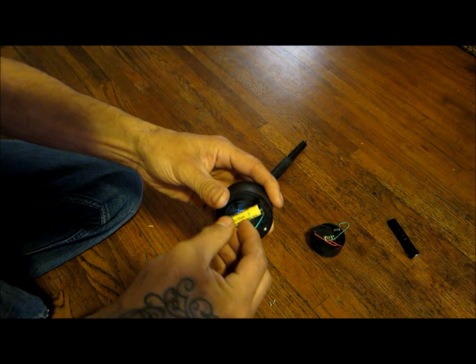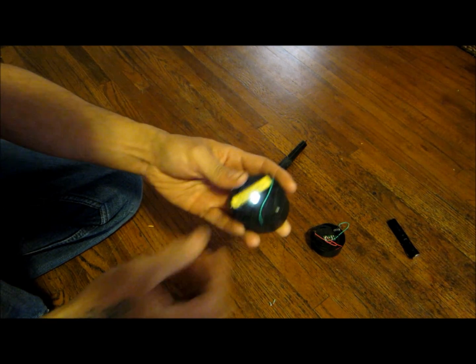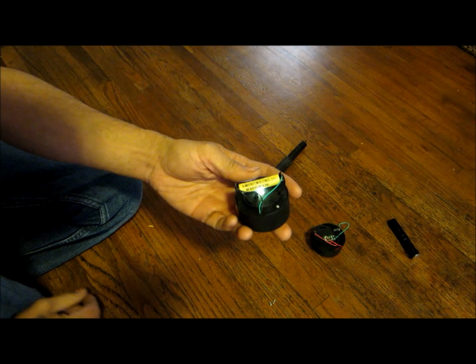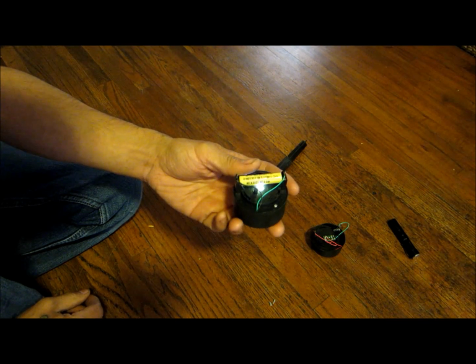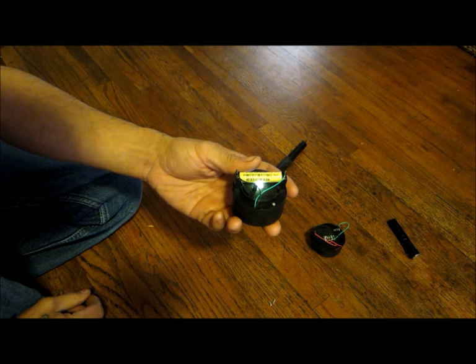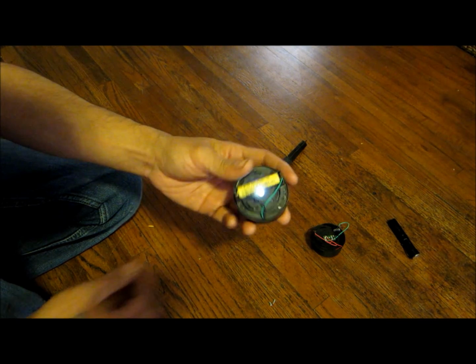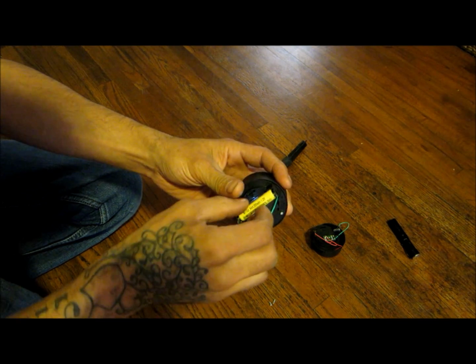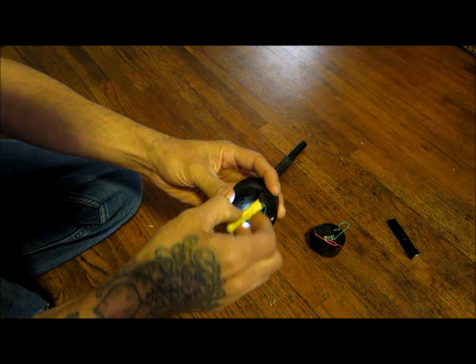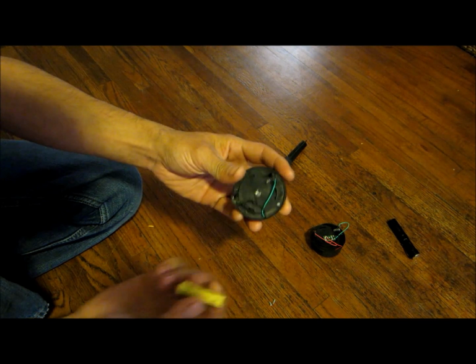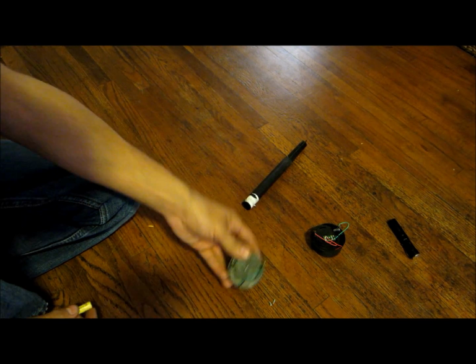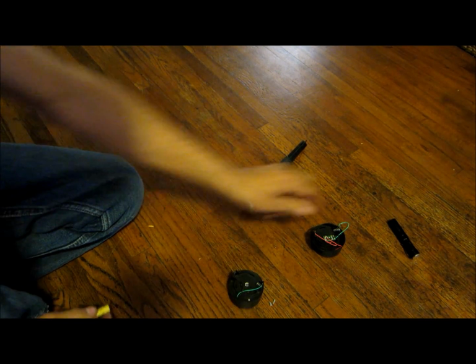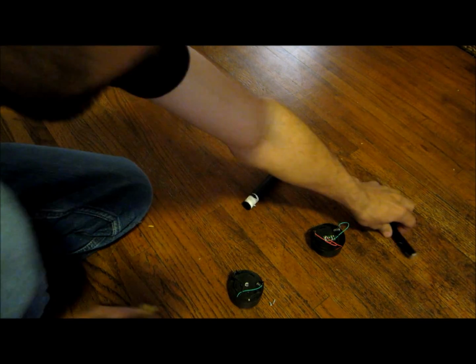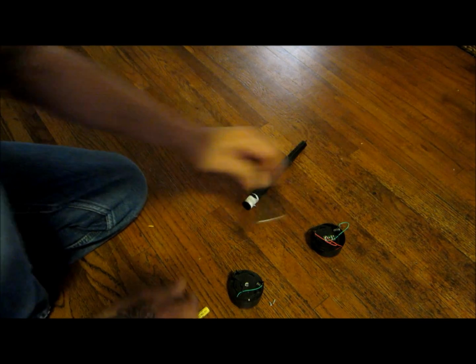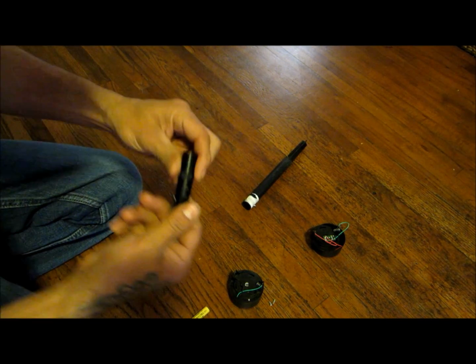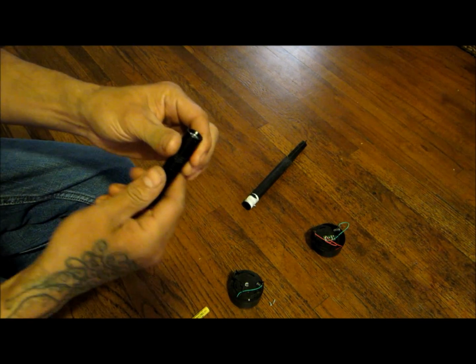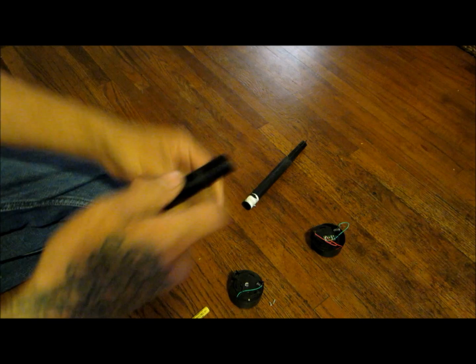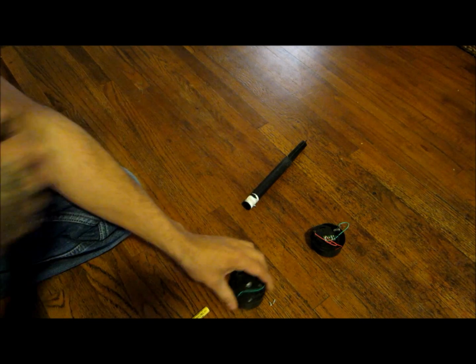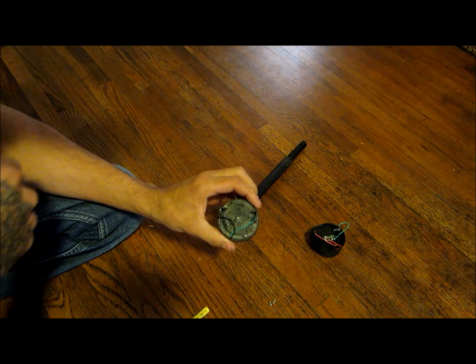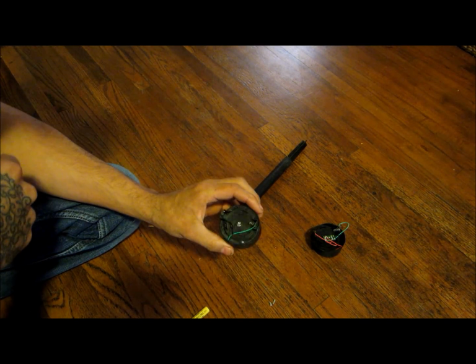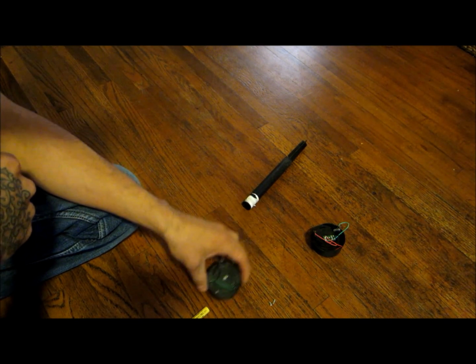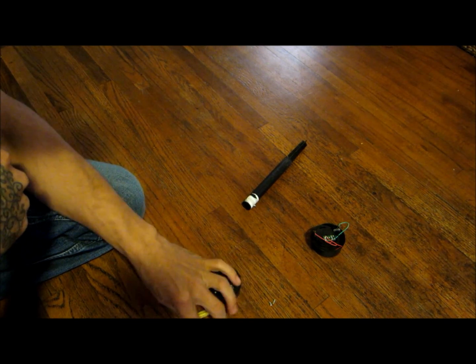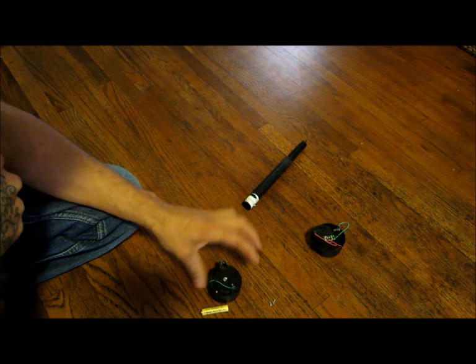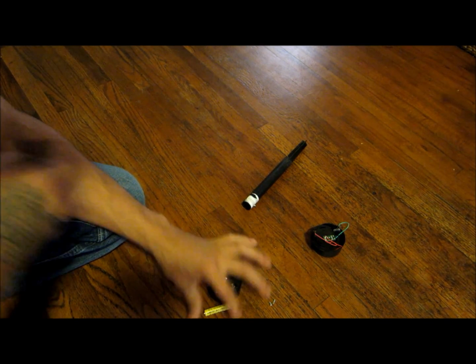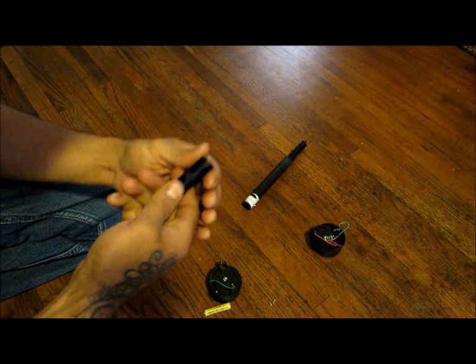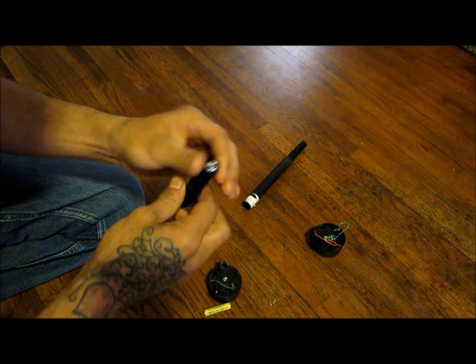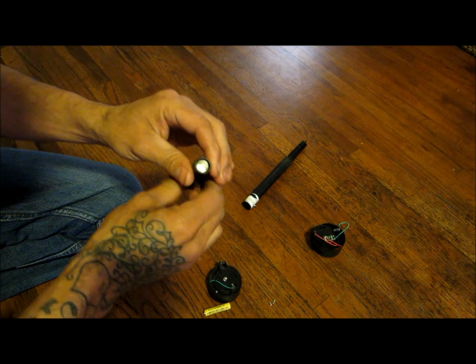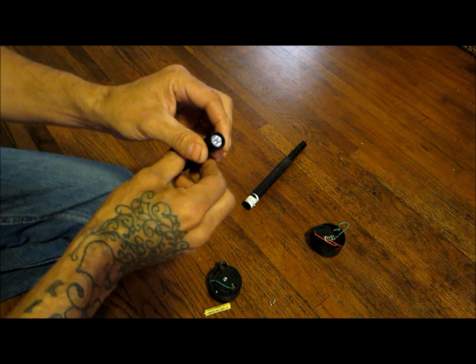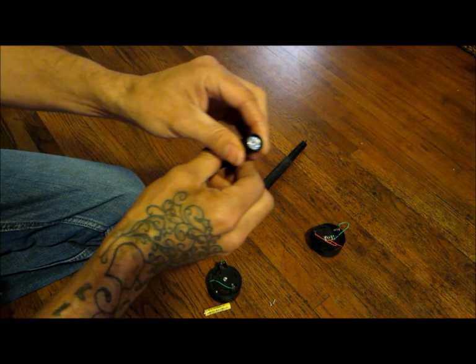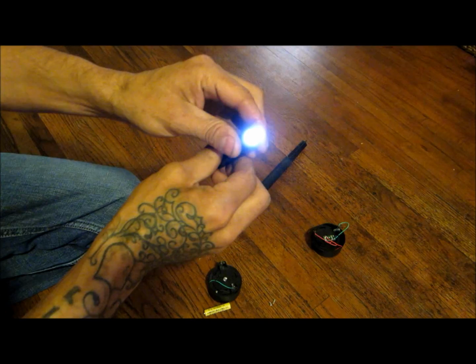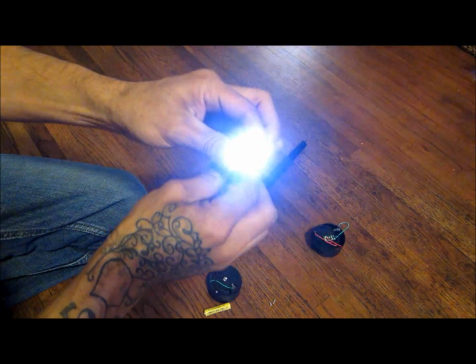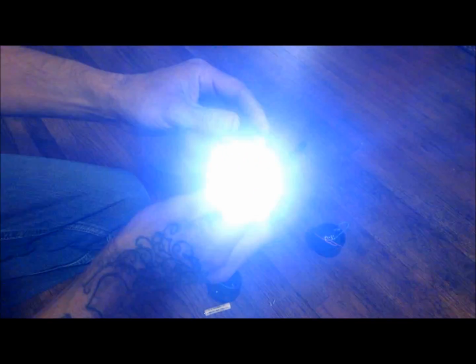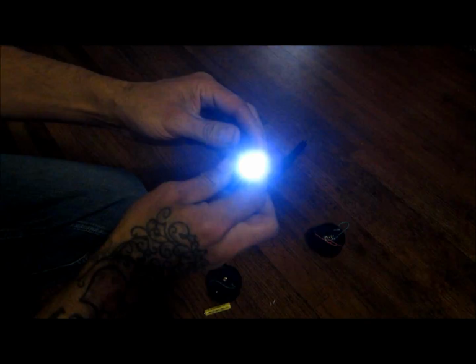So I can hook it up like that. Now this flashlight here — last night I tore this one apart, took the battery out, and put it in this little cheap flashlight right here.